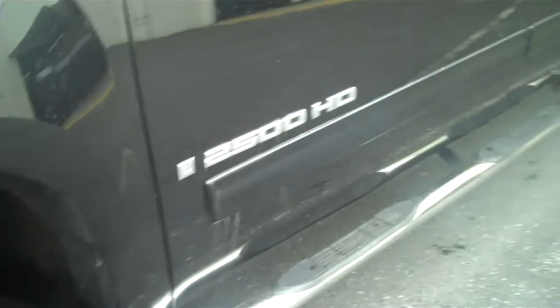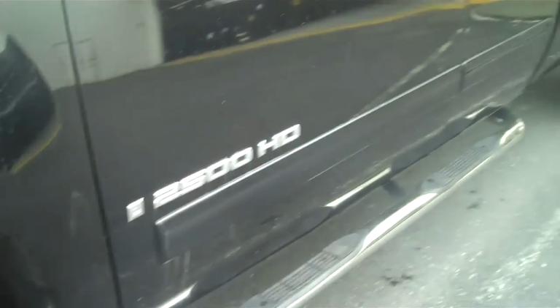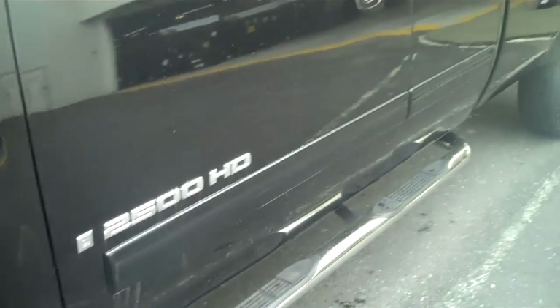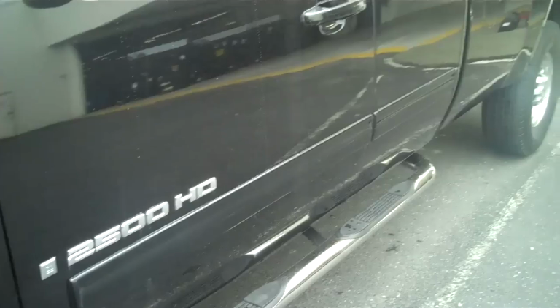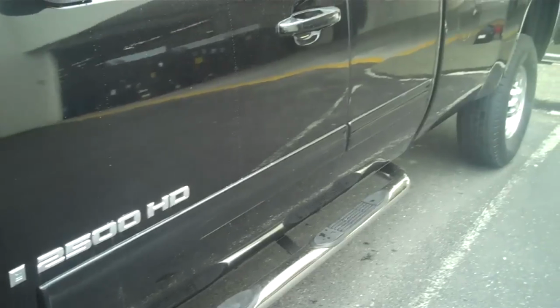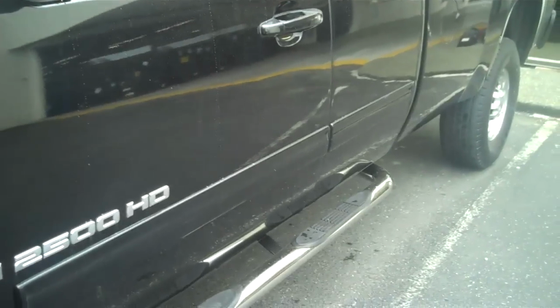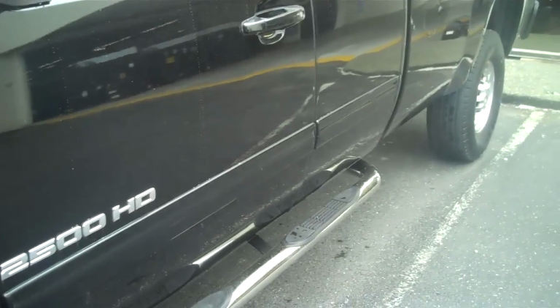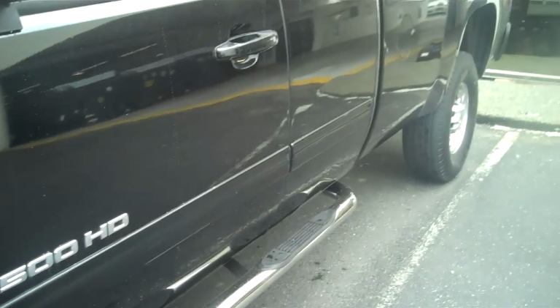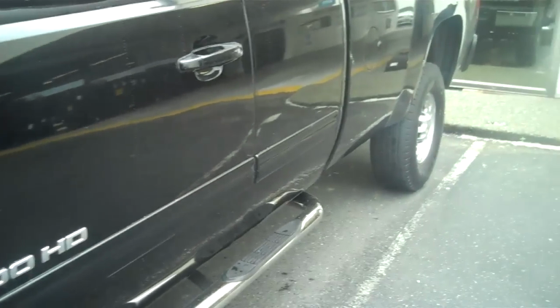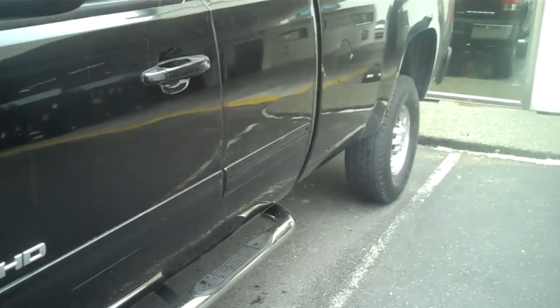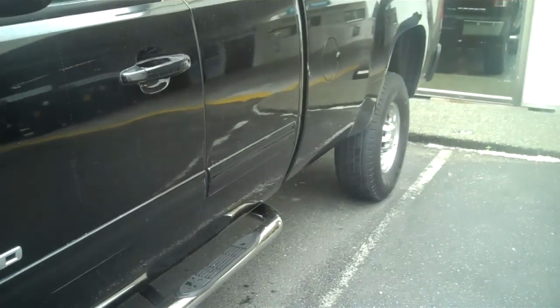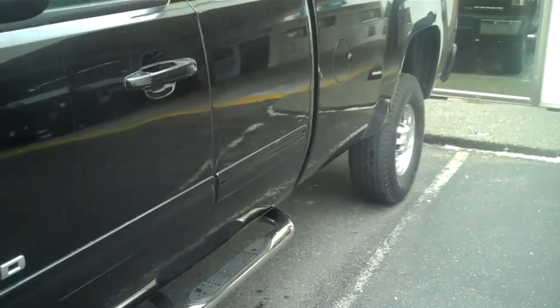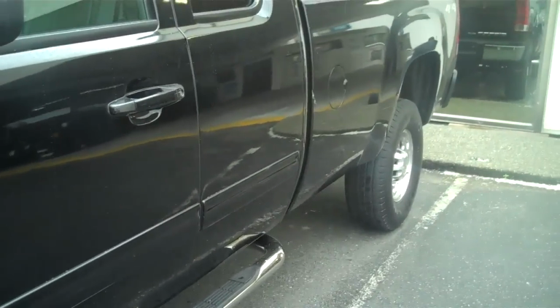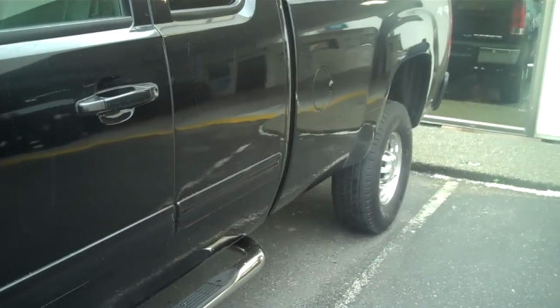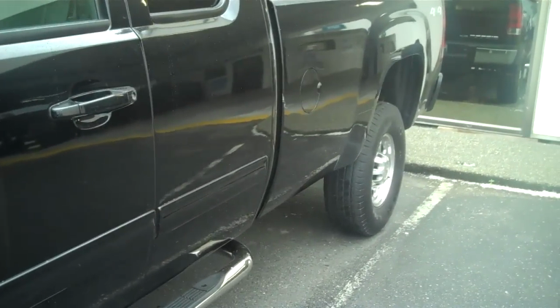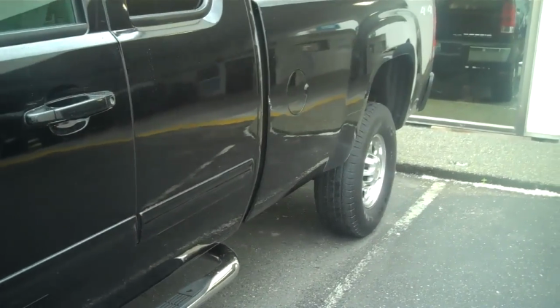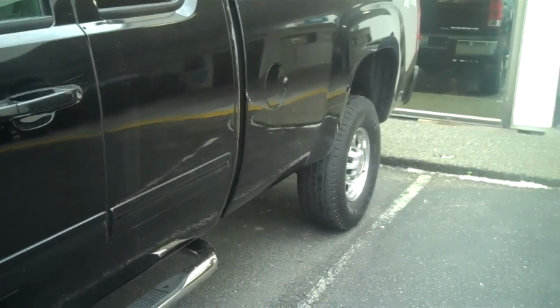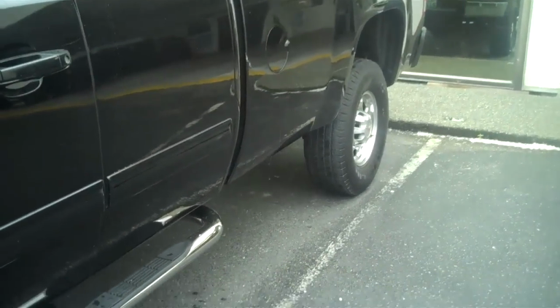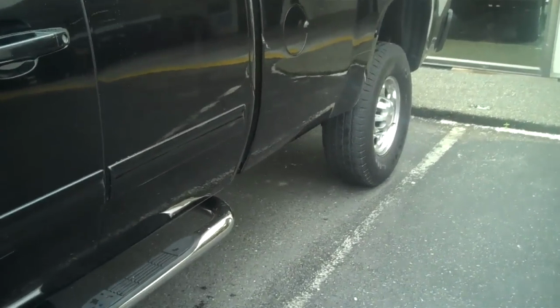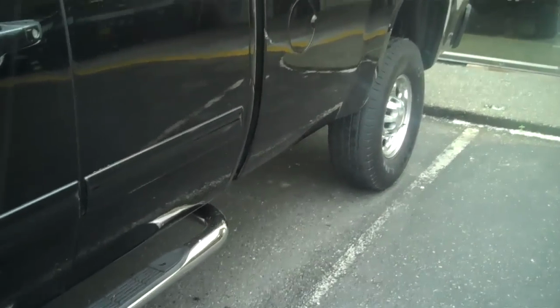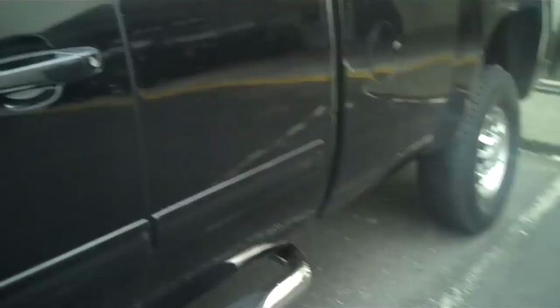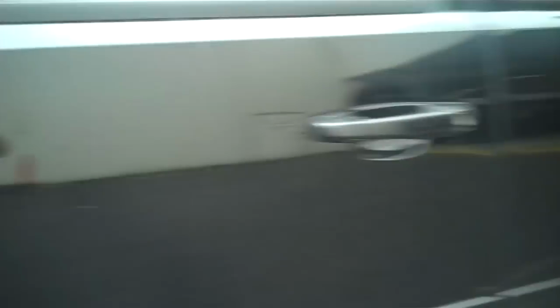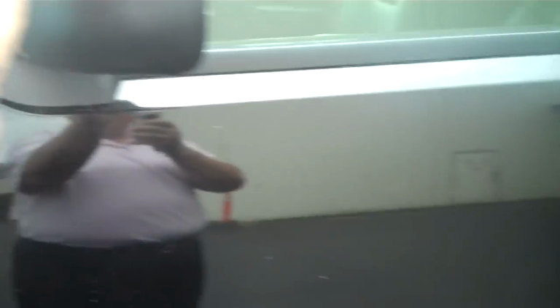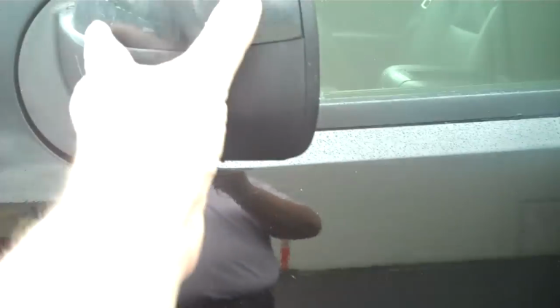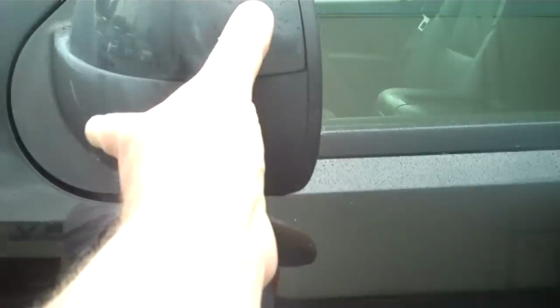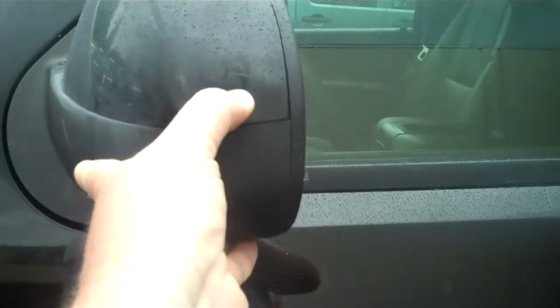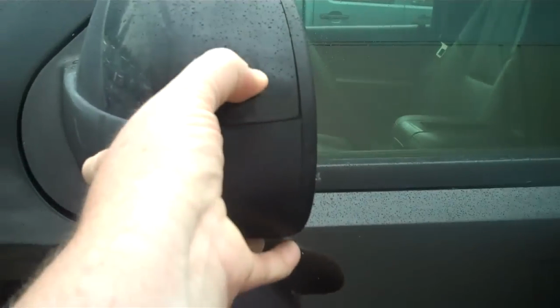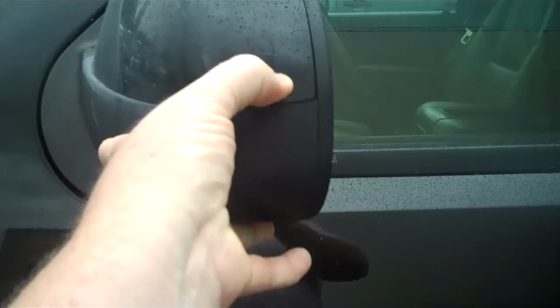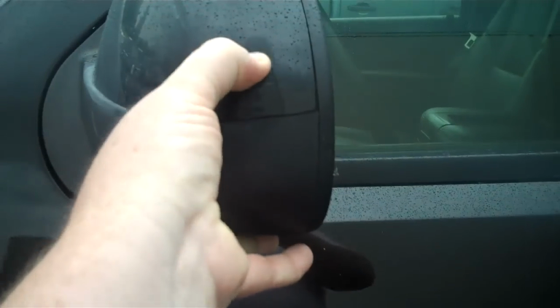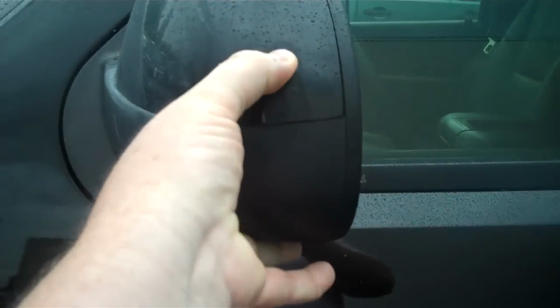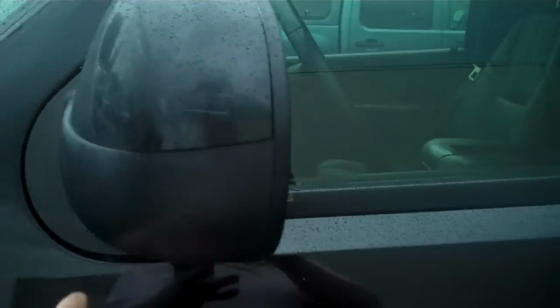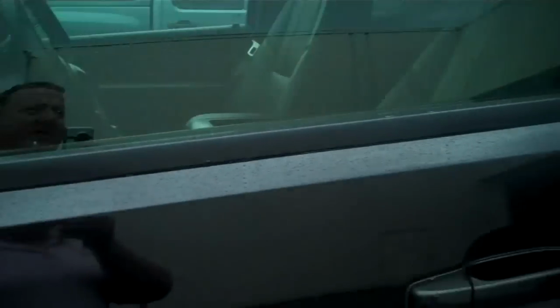Looking down the side, a little dirty, but no dents, no door dings. A little paint transfer there that will probably buff.